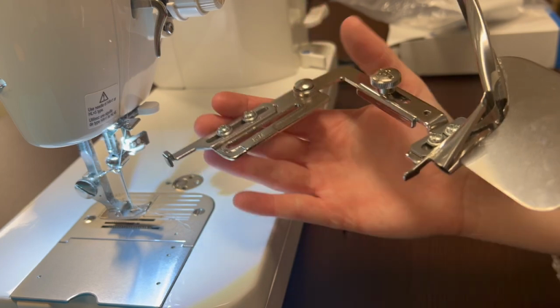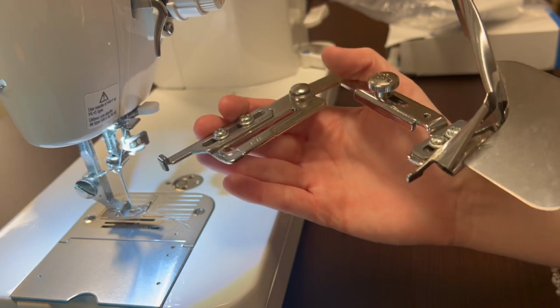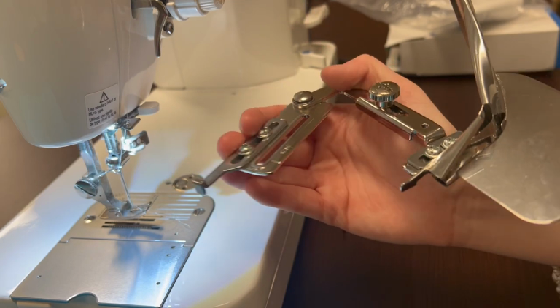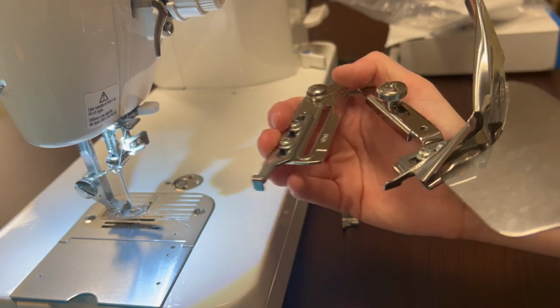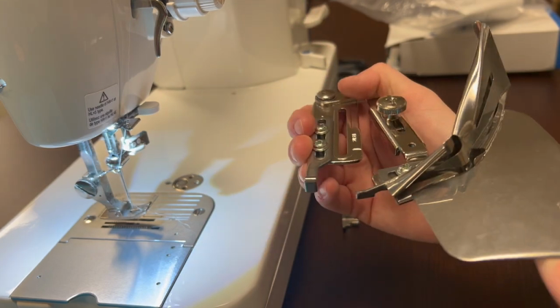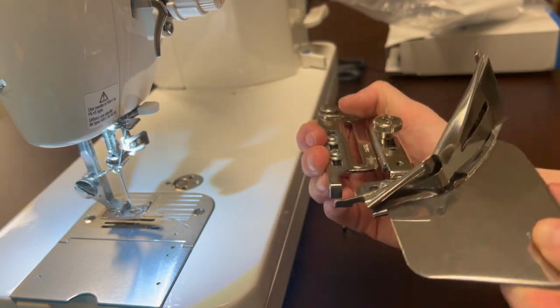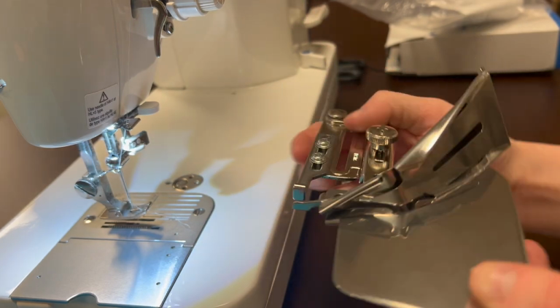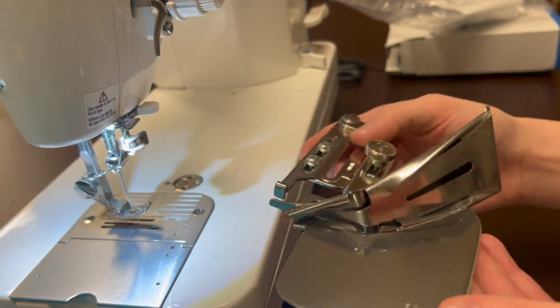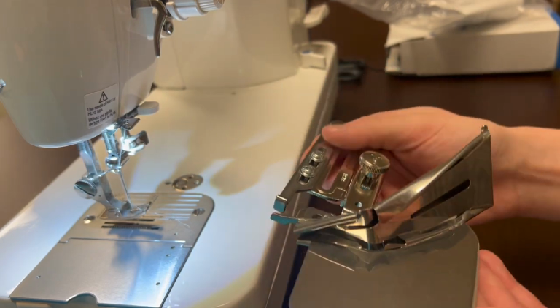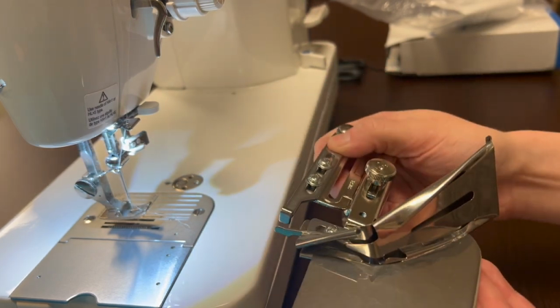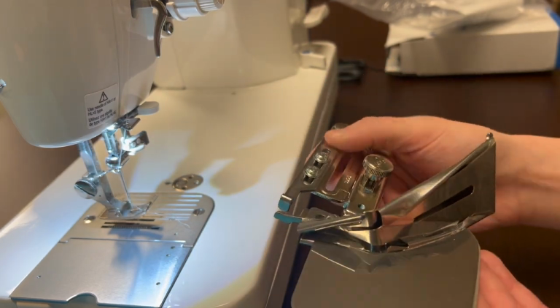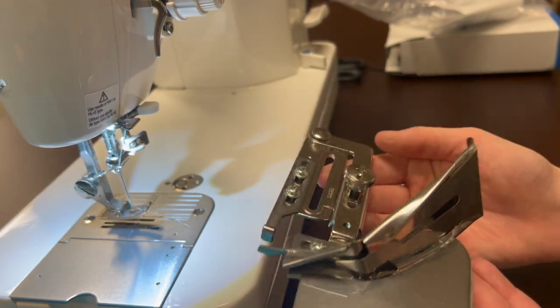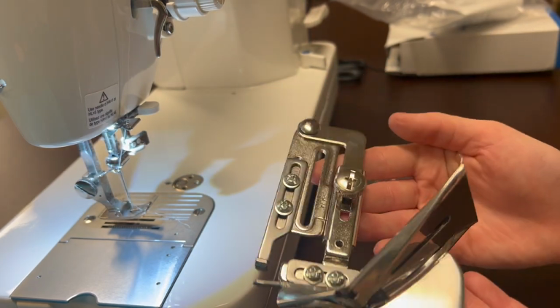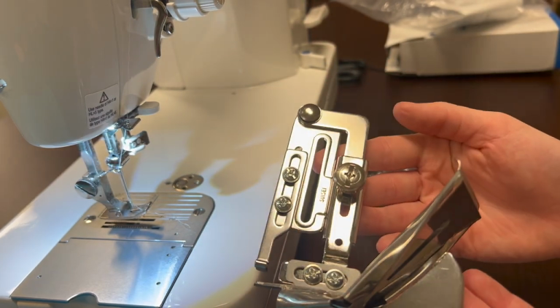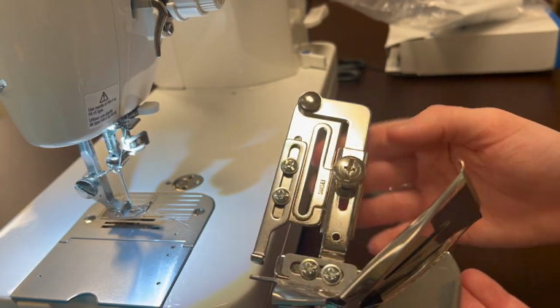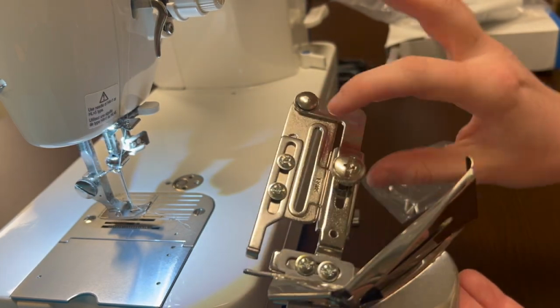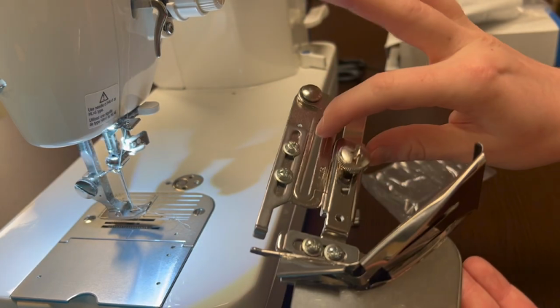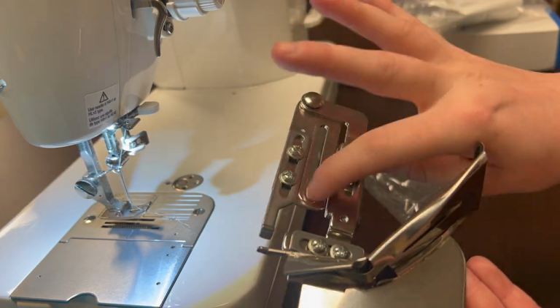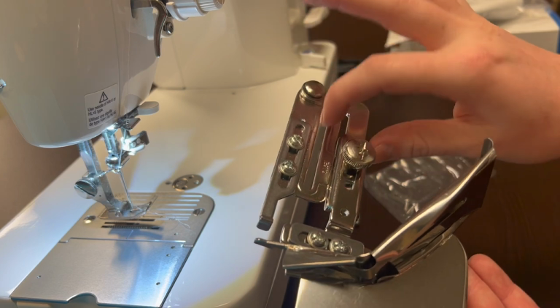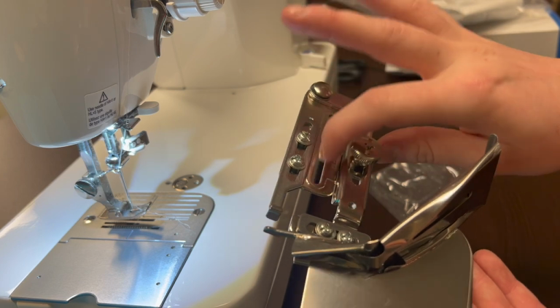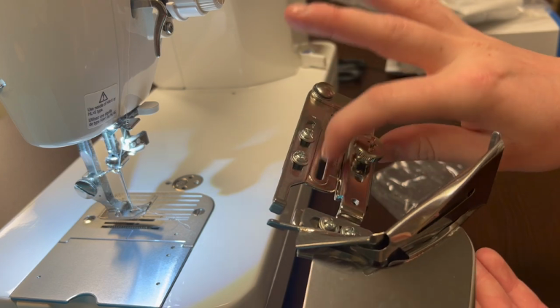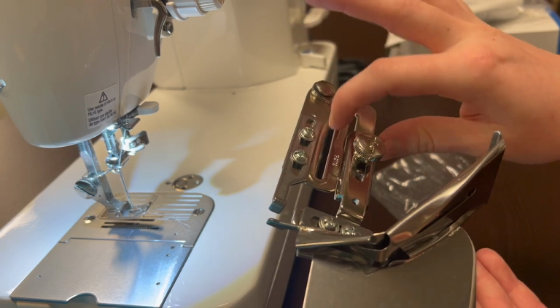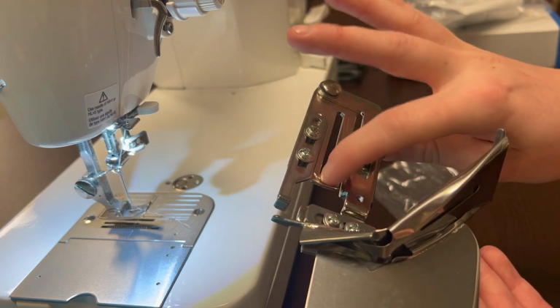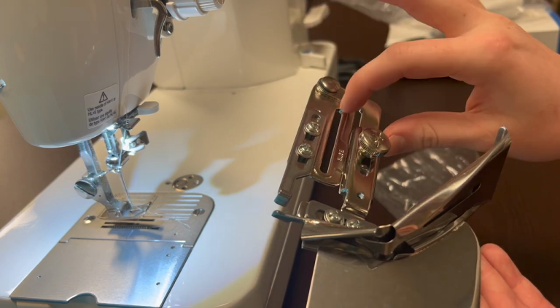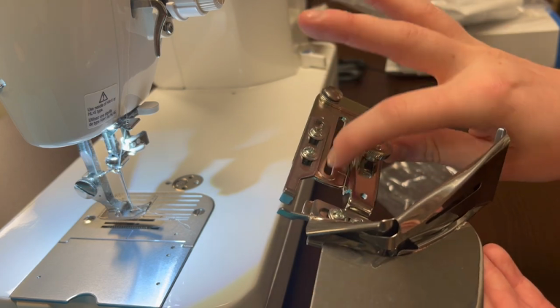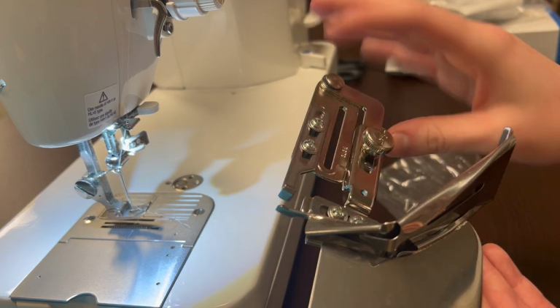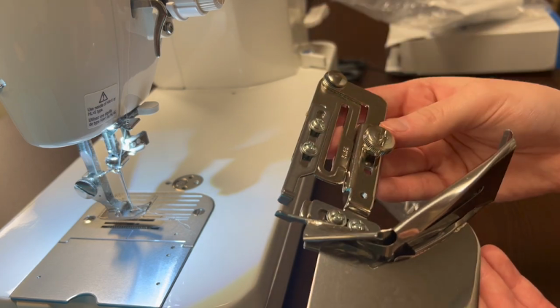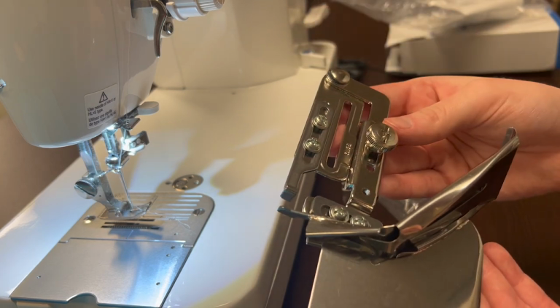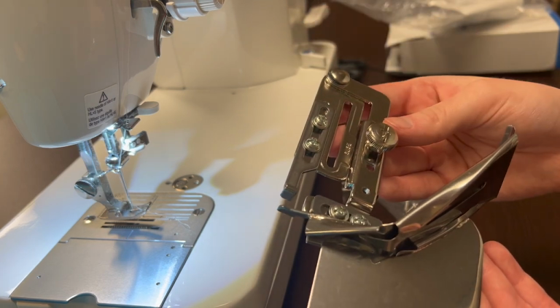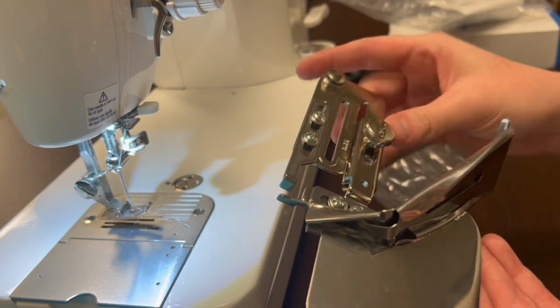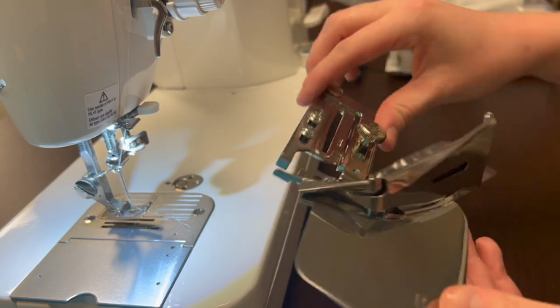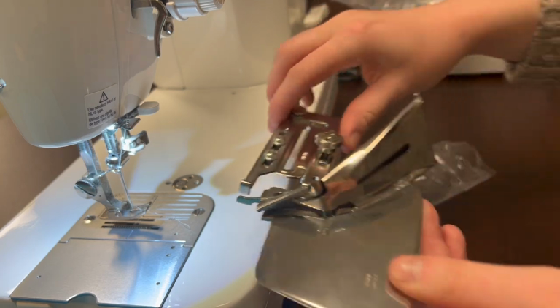I'm going to go ahead and attach this to my machine using the wide screw hole.